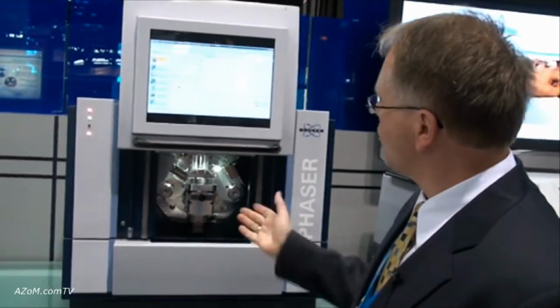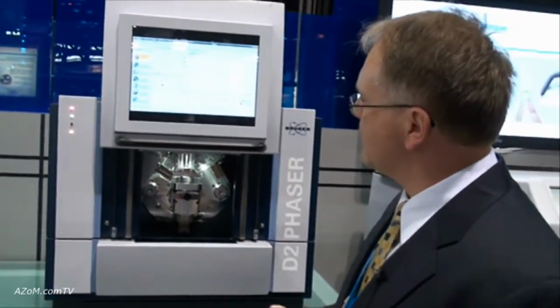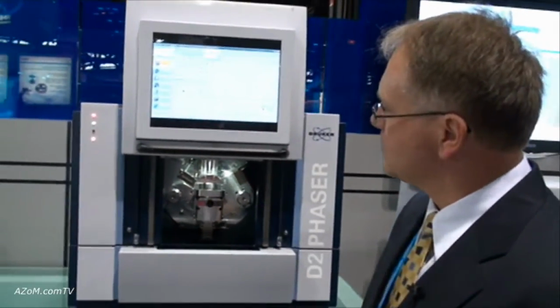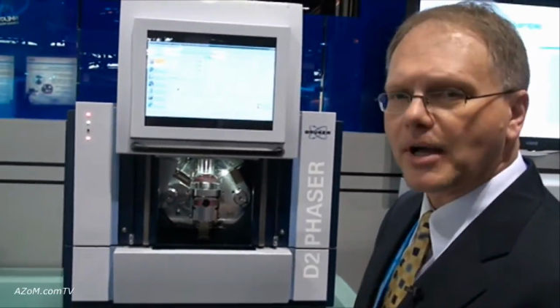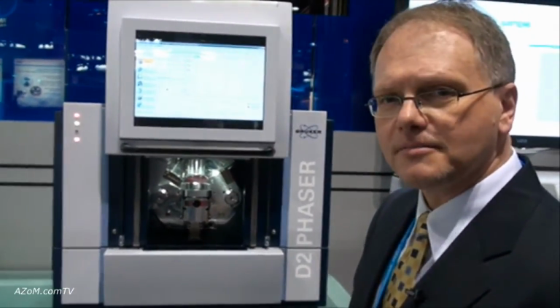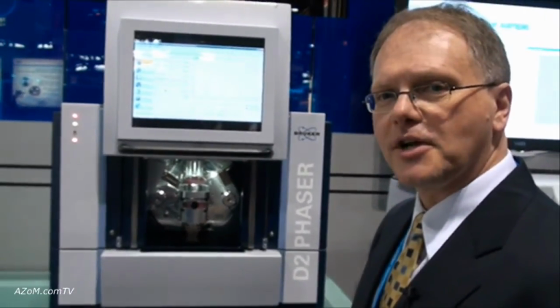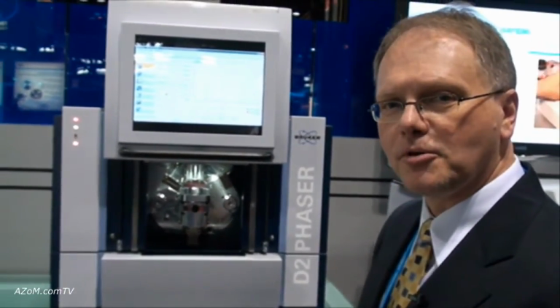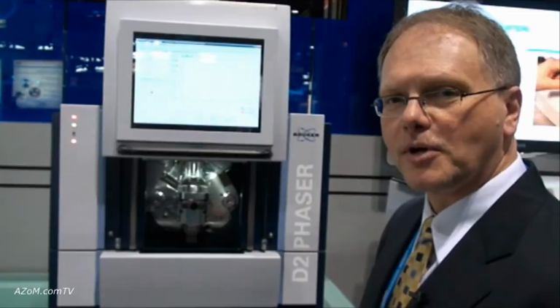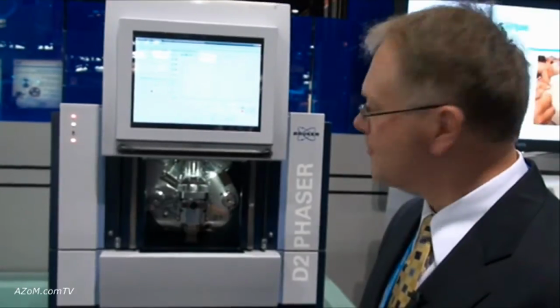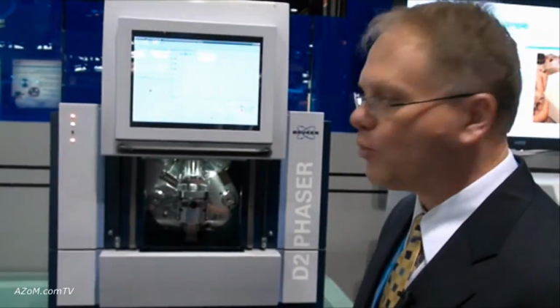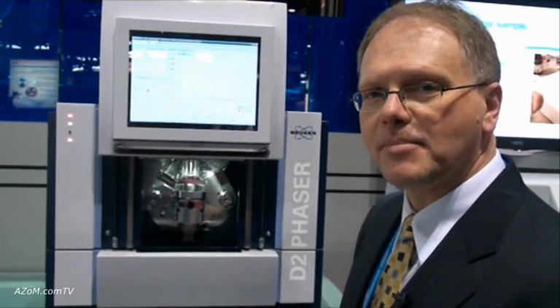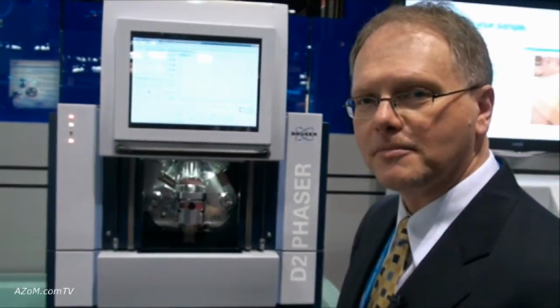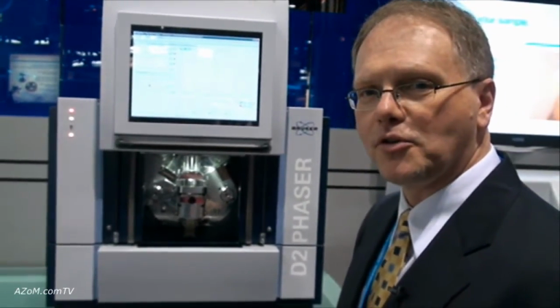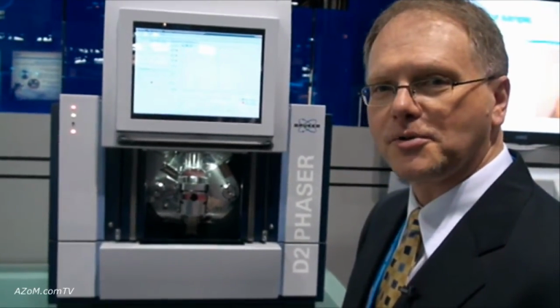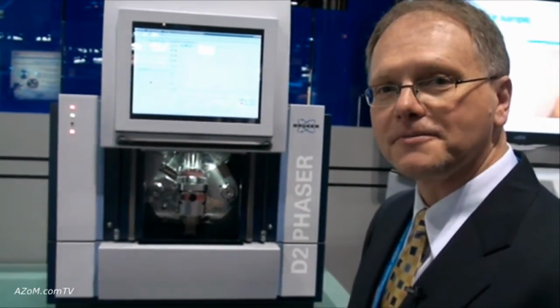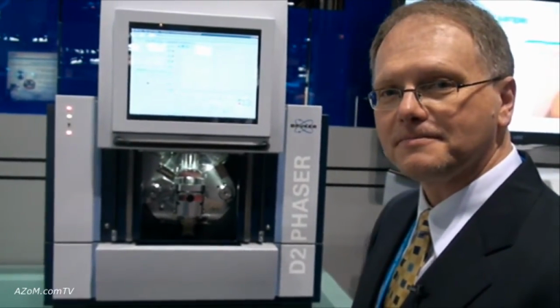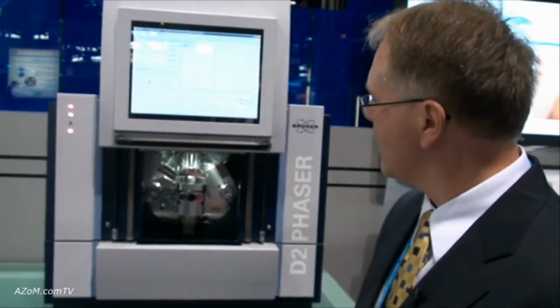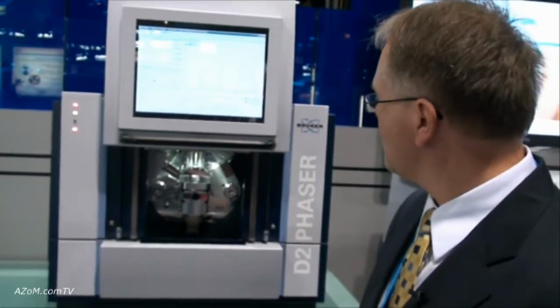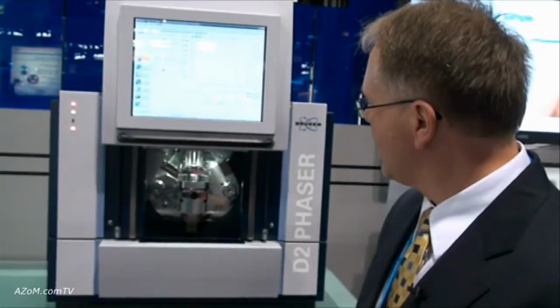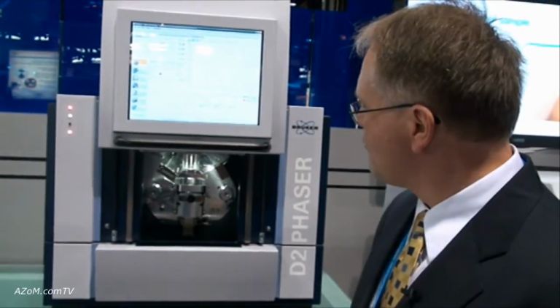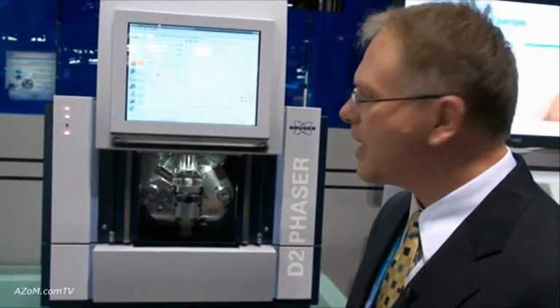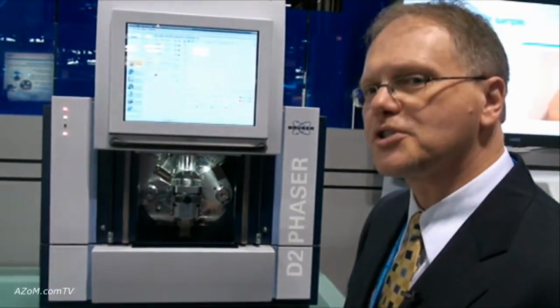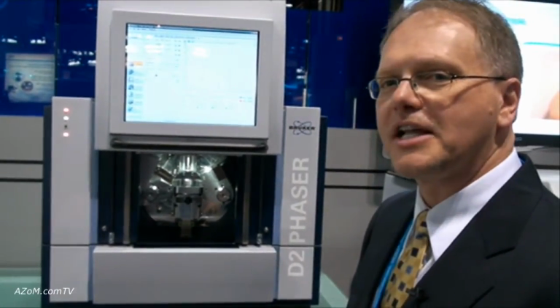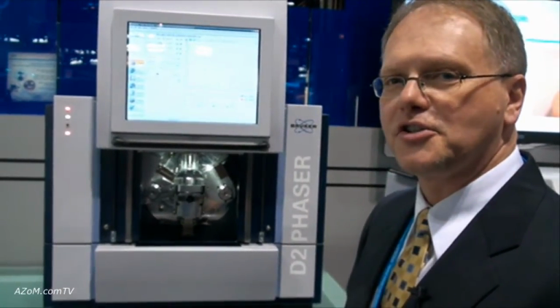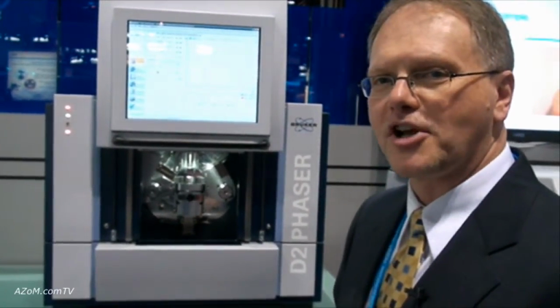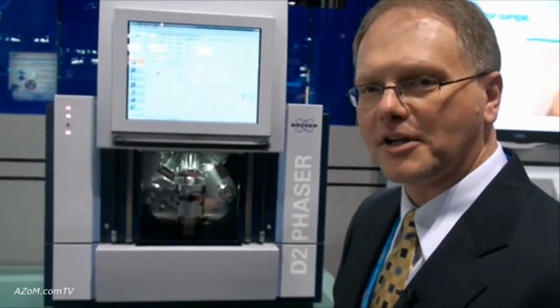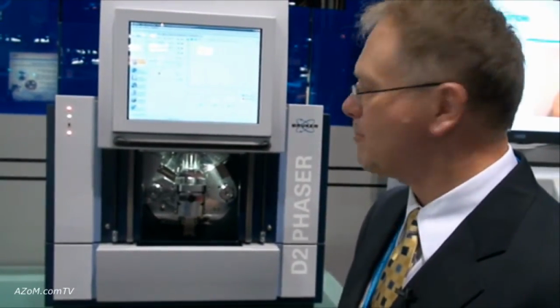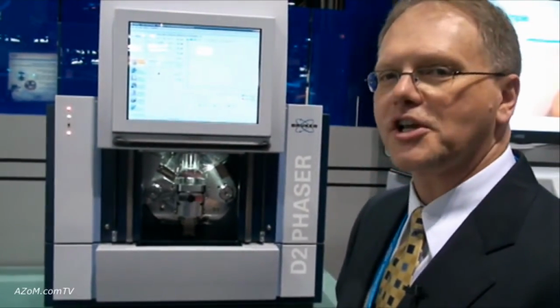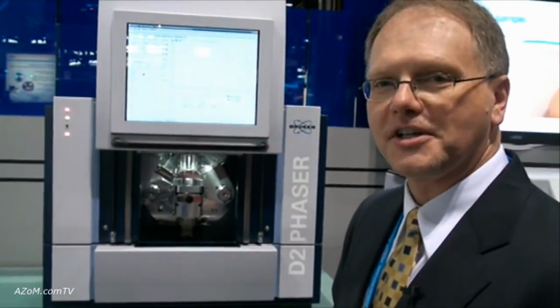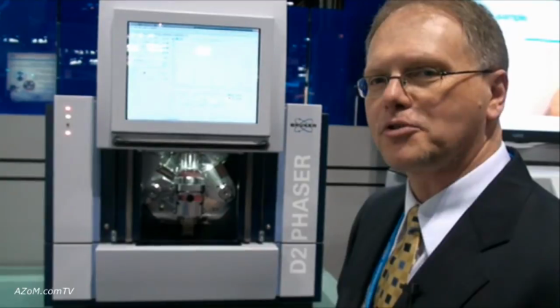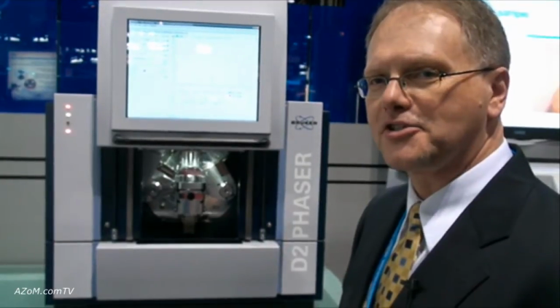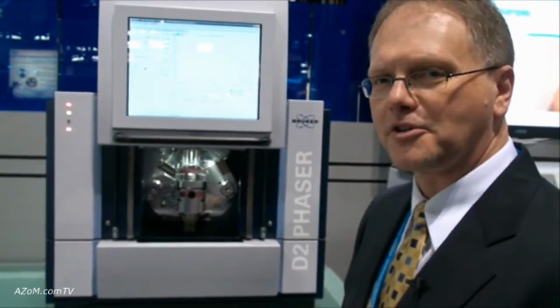Total weight is 200 pounds, easily transportable, and it runs off 110-volt power — no other utilities required. A very interesting addition to the benchtop market; really a market-changing approach to benchtop XRD.